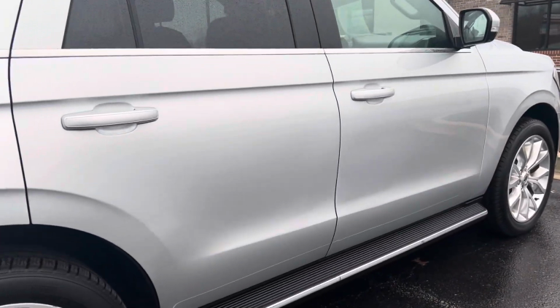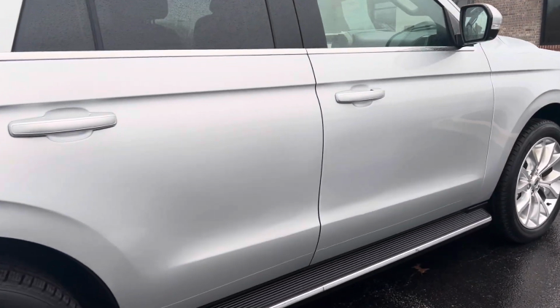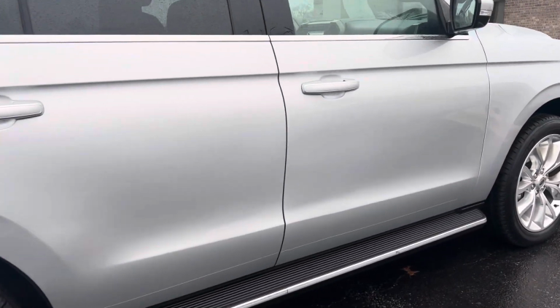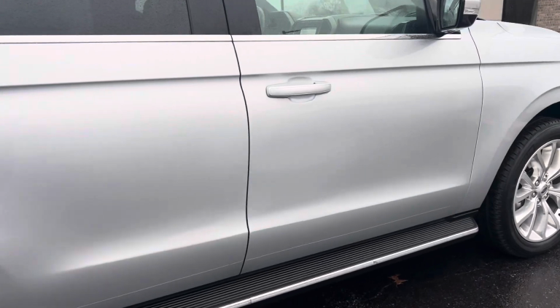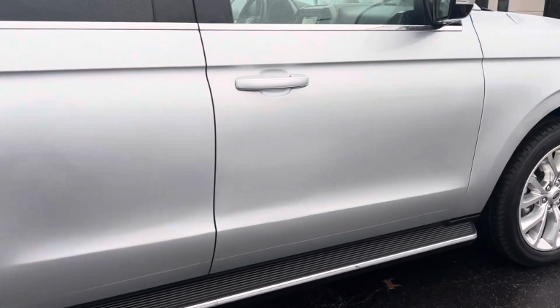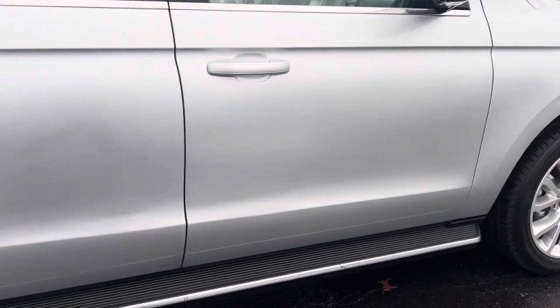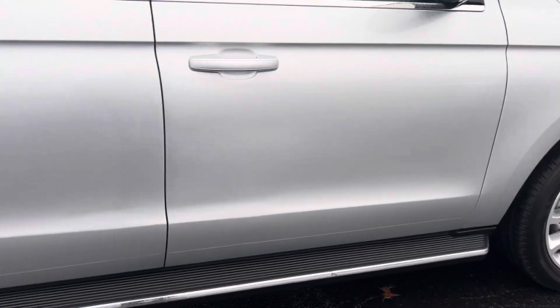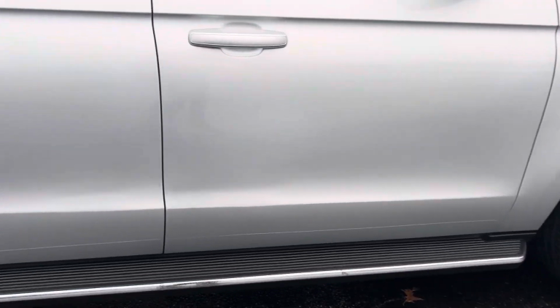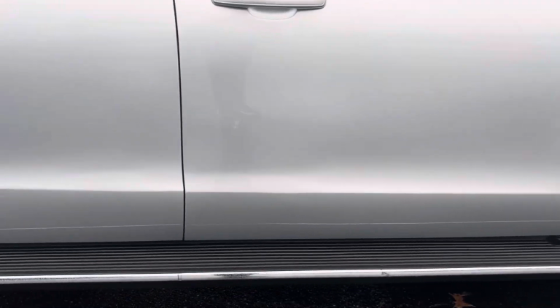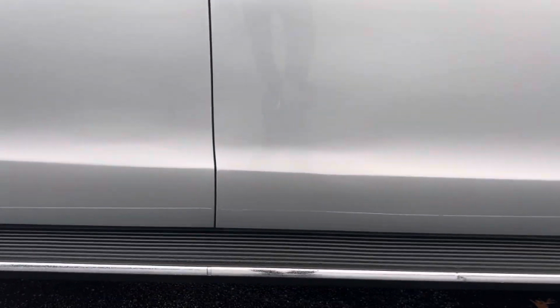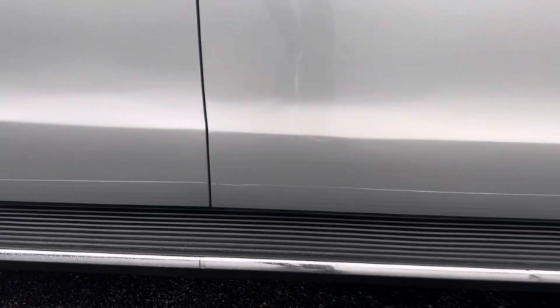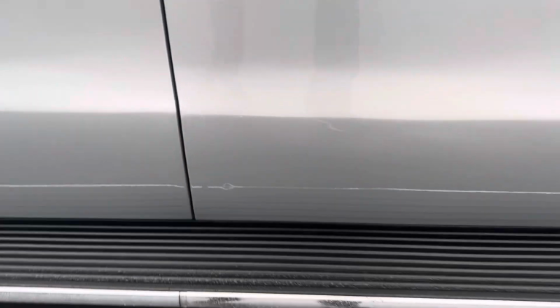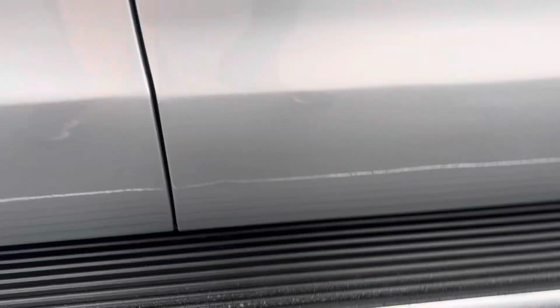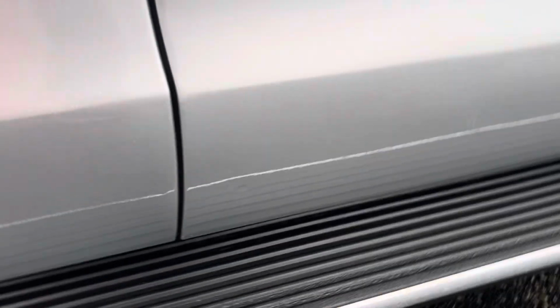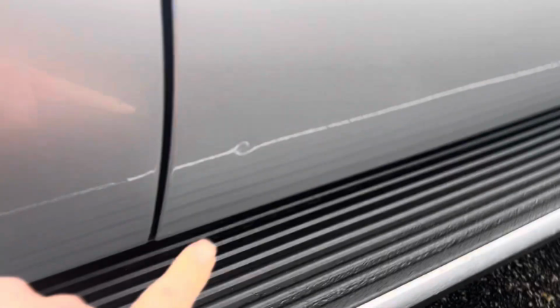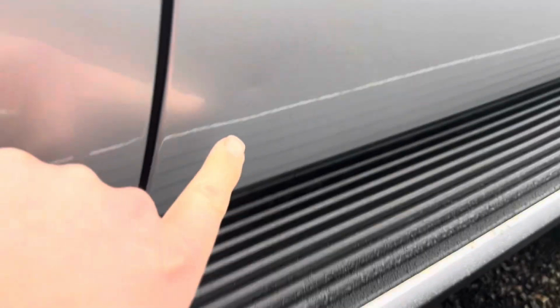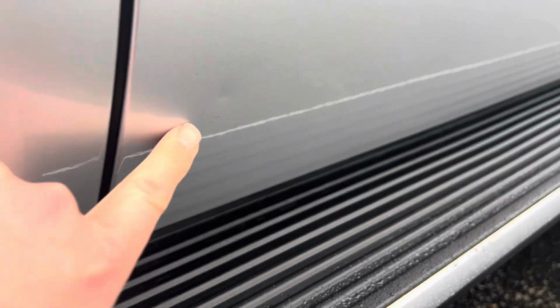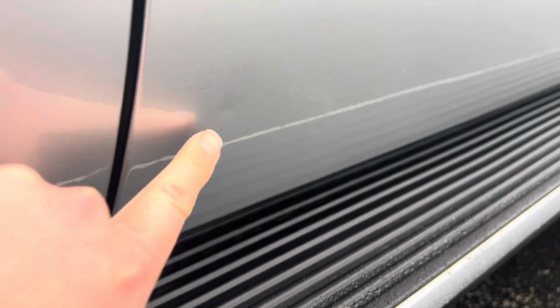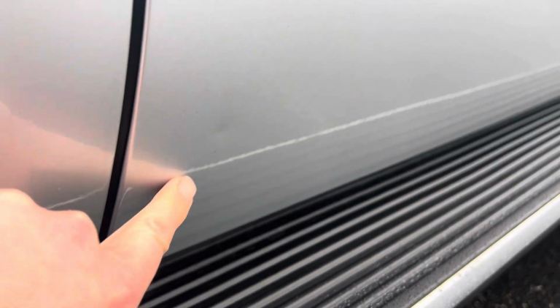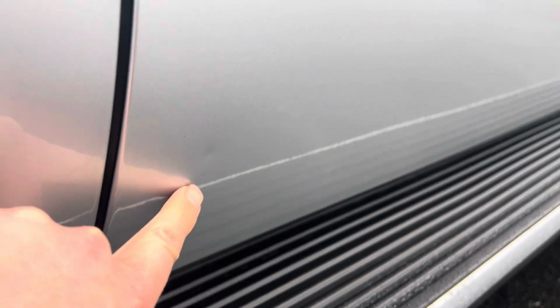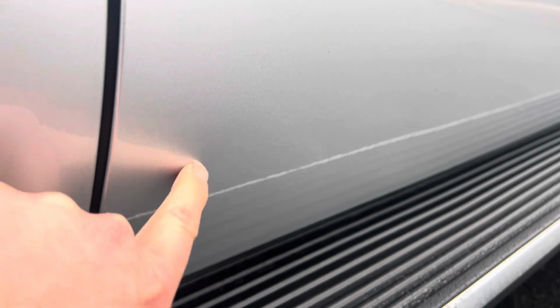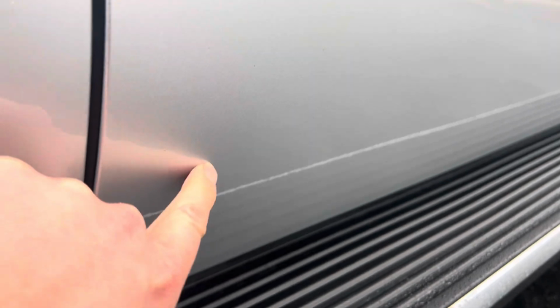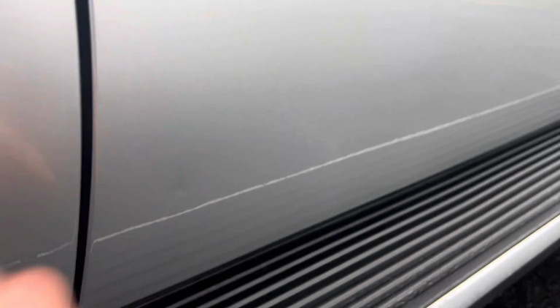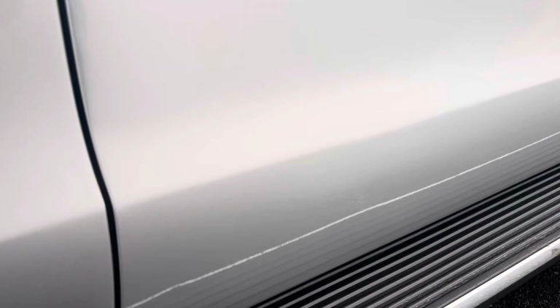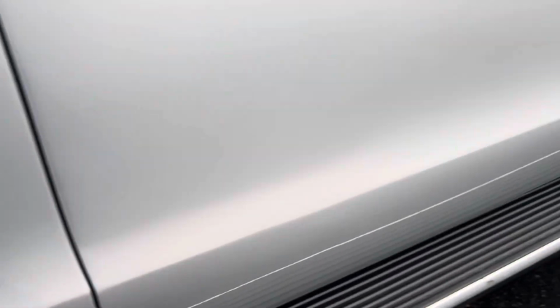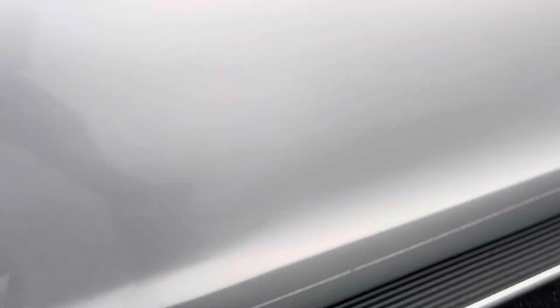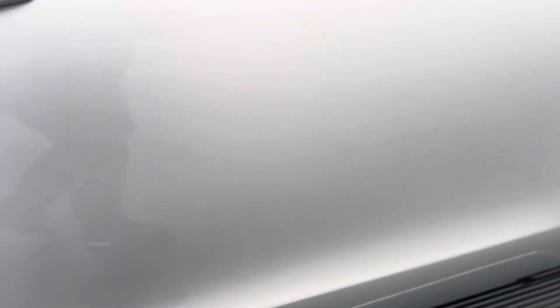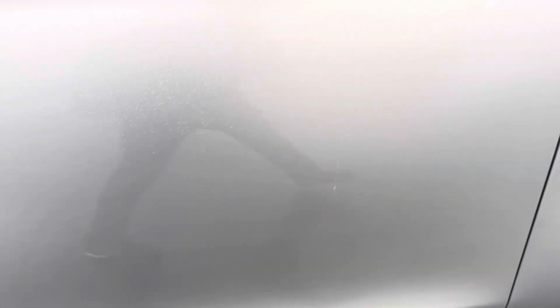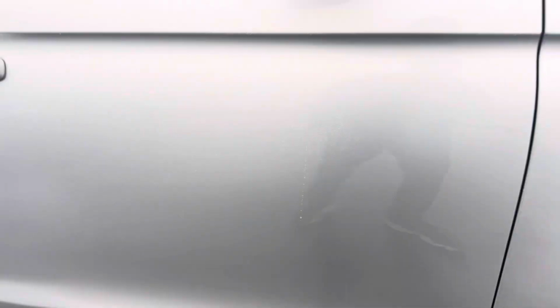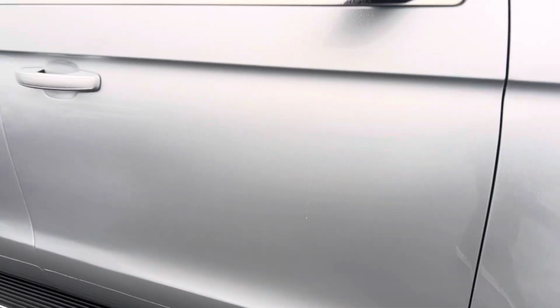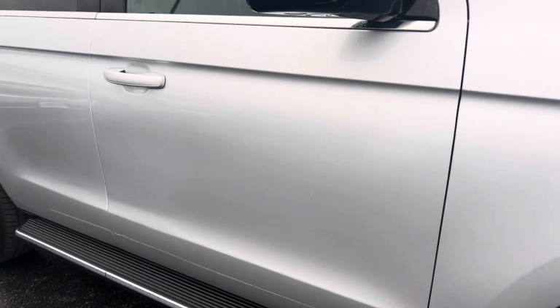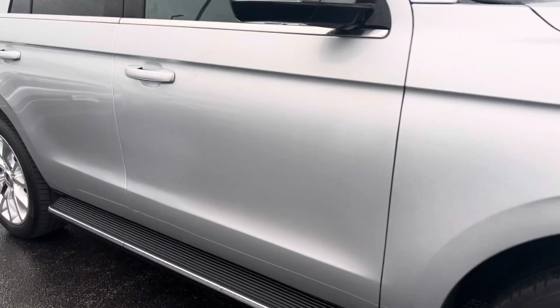Body lines on the driver's side look good. If I'm being really picky, I did notice a tiny little door ding there, but nothing major.